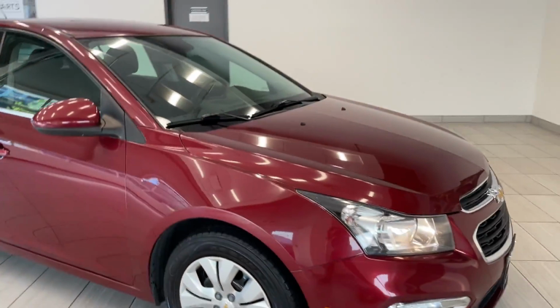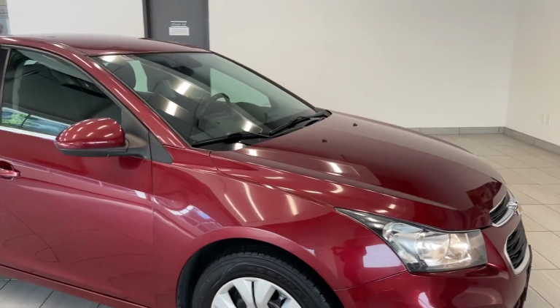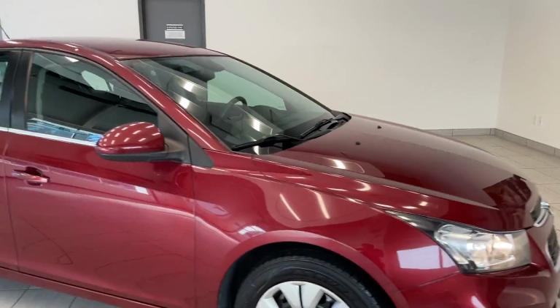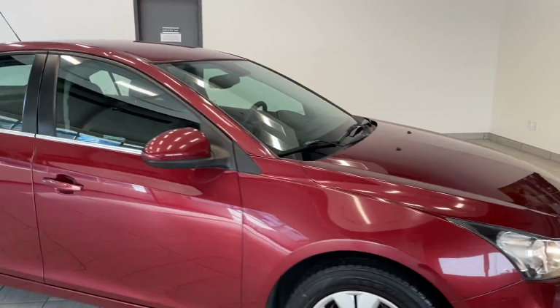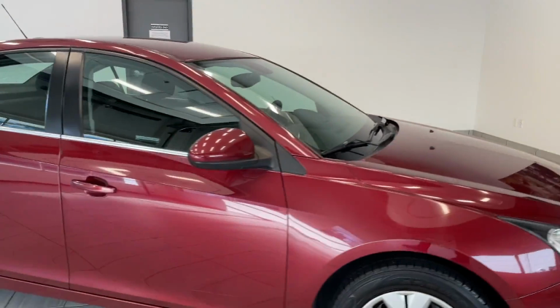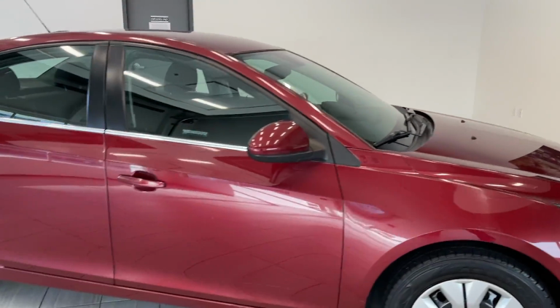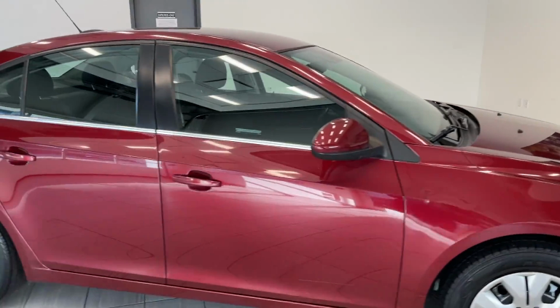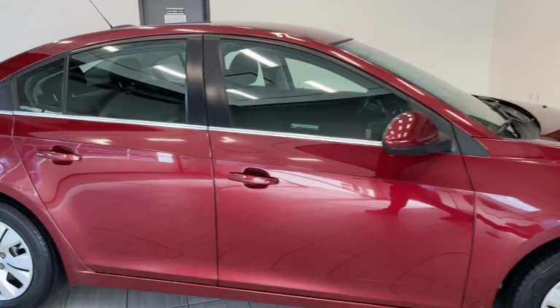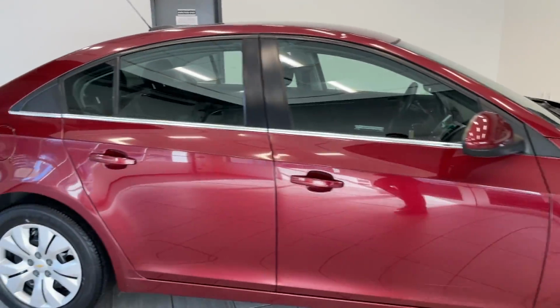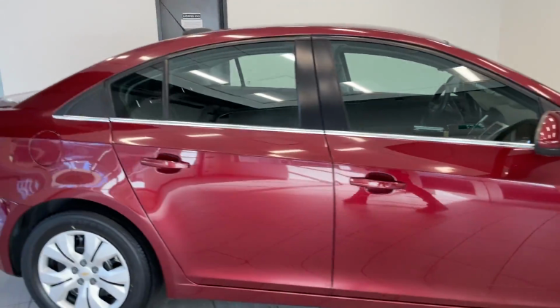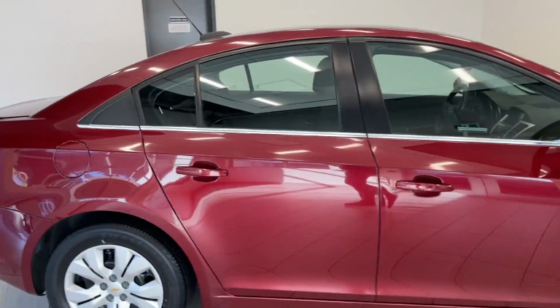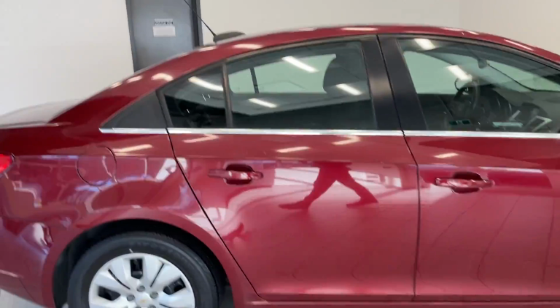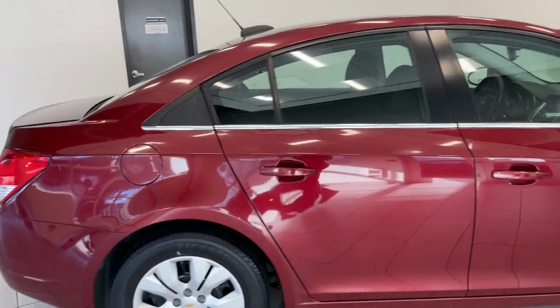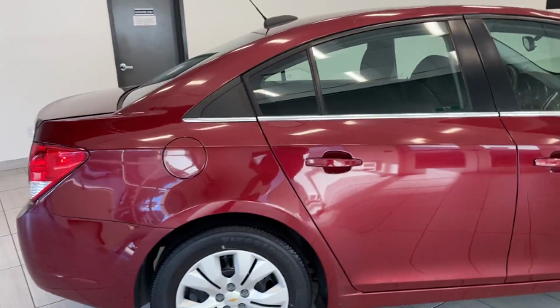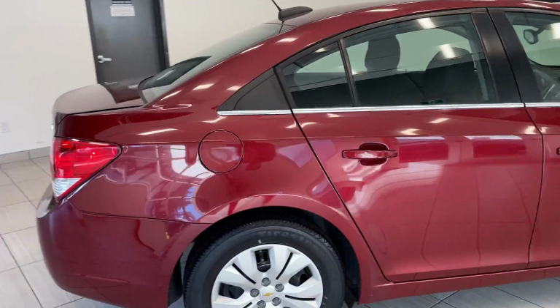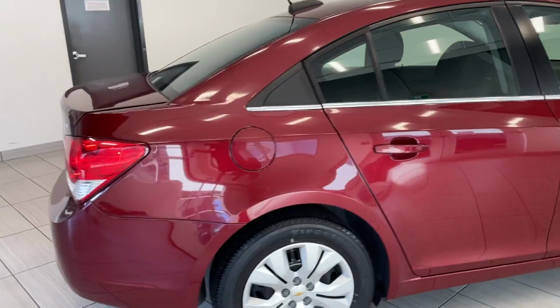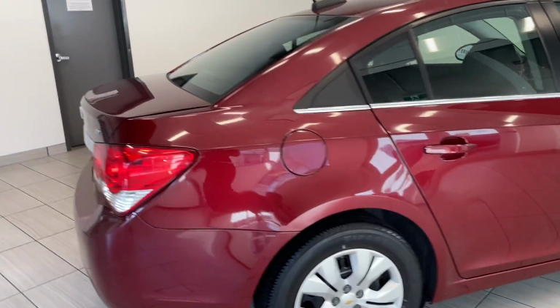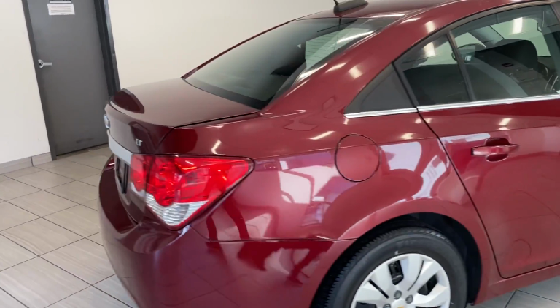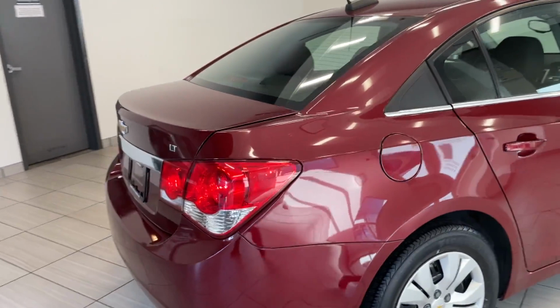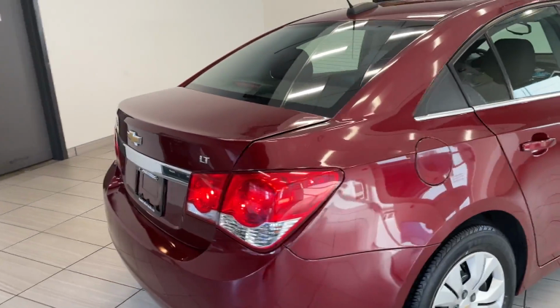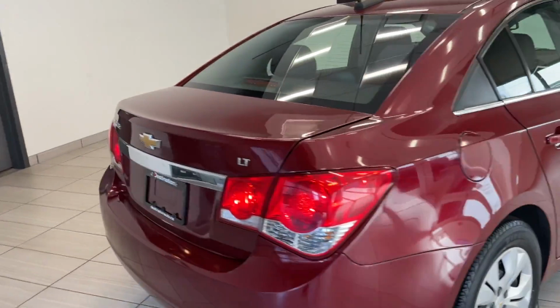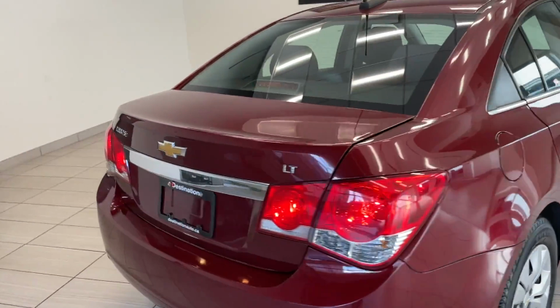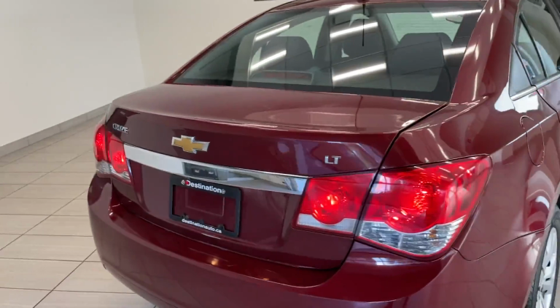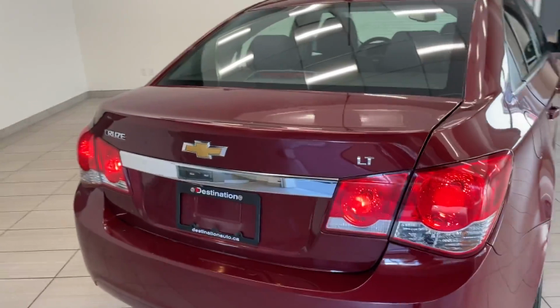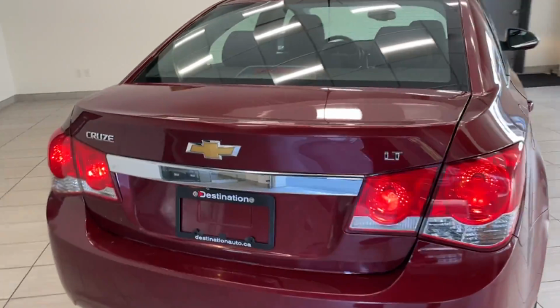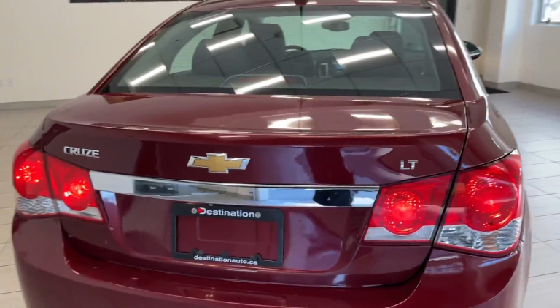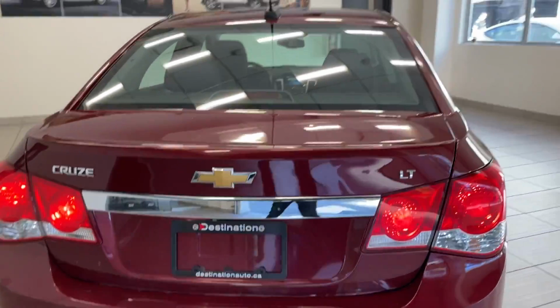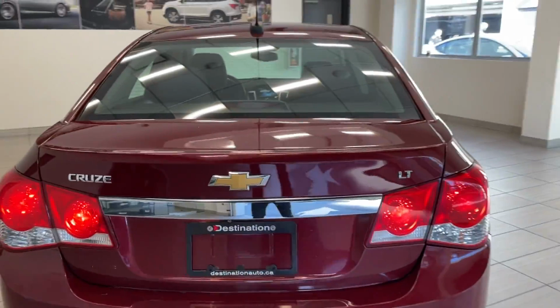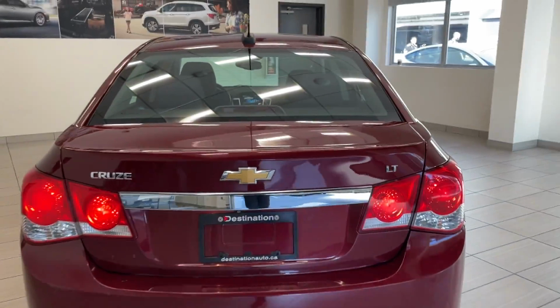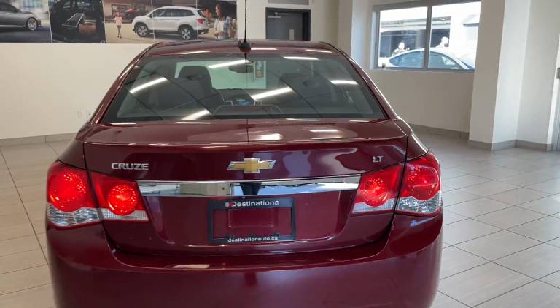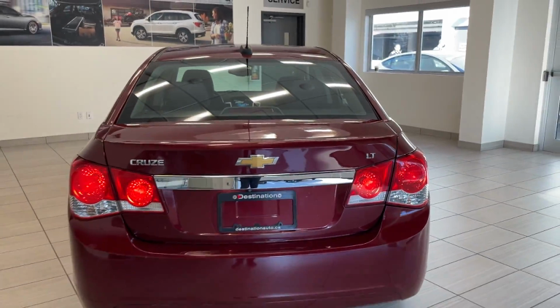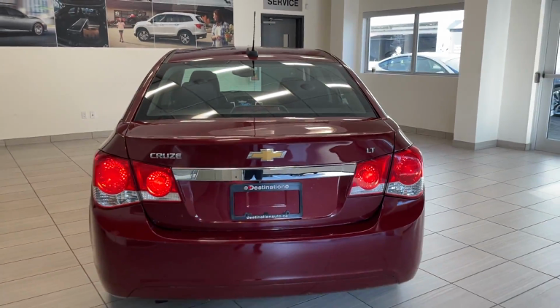Moving around to the side here, overall in very good shape, especially for being a few years older. Getting around to the back here, we've got the Cruze LT badge.